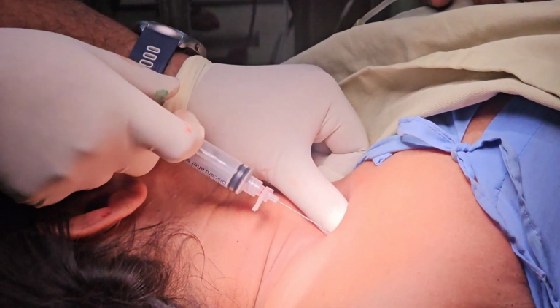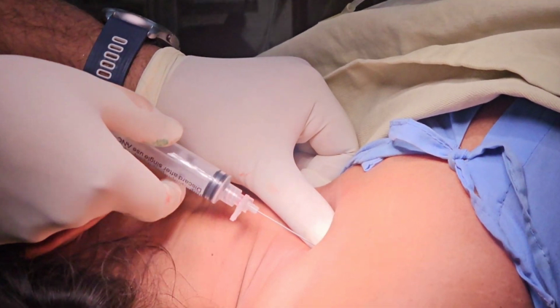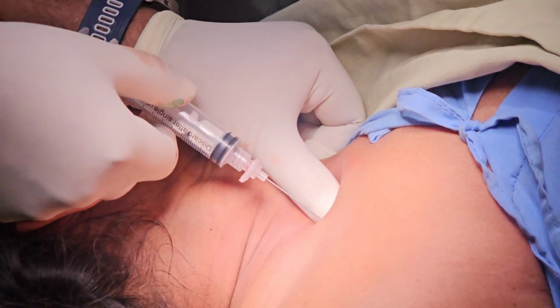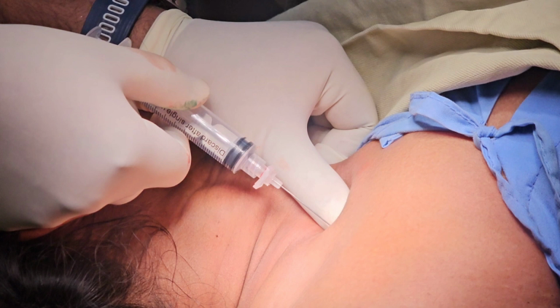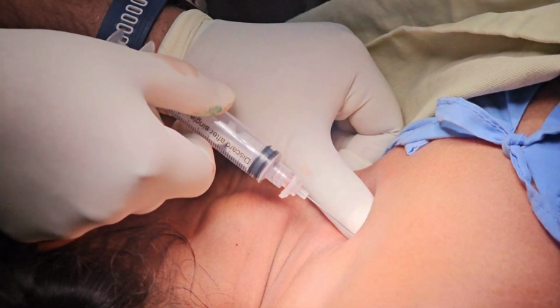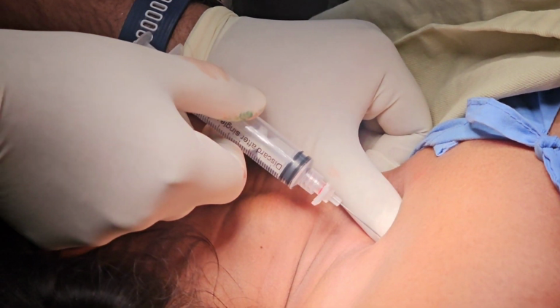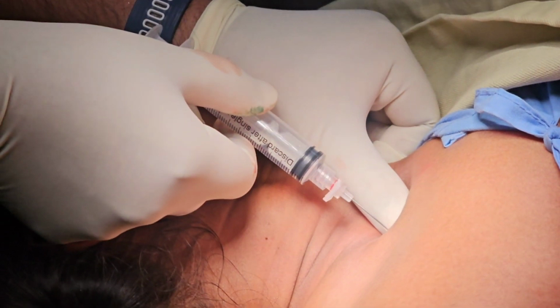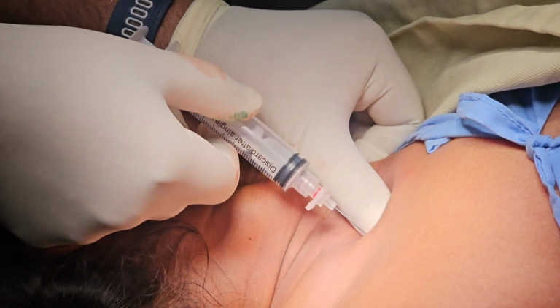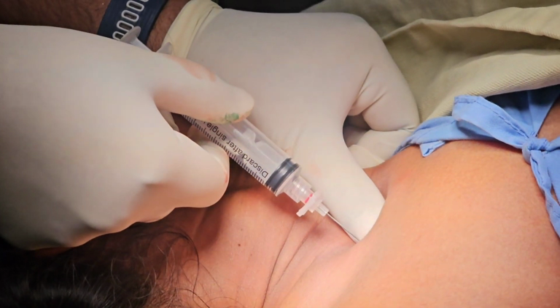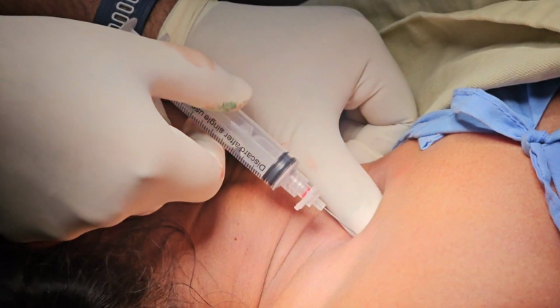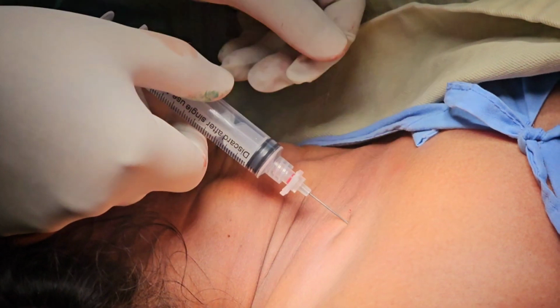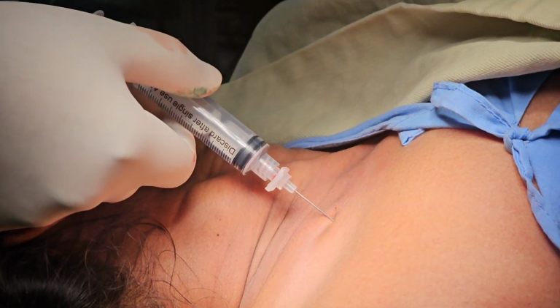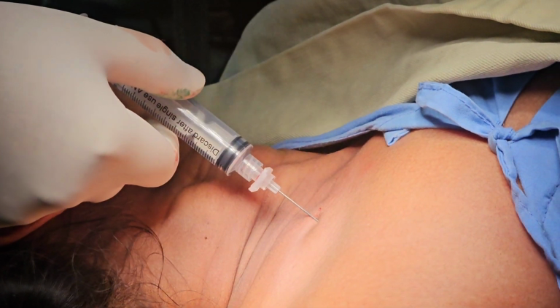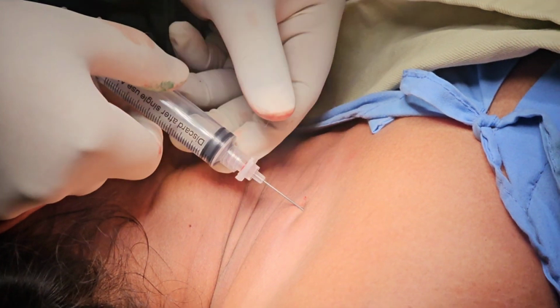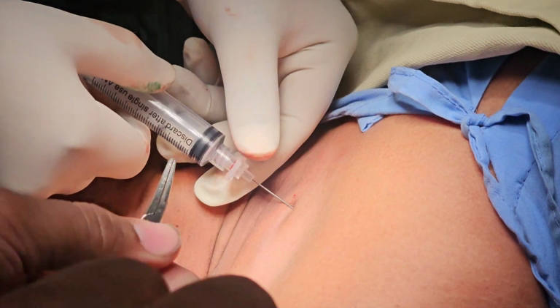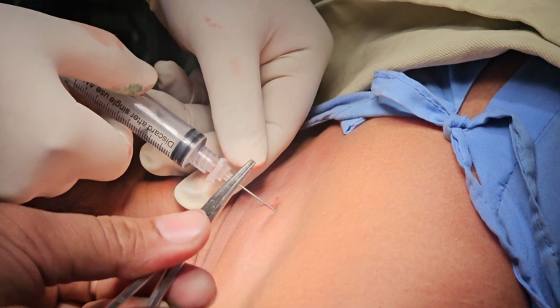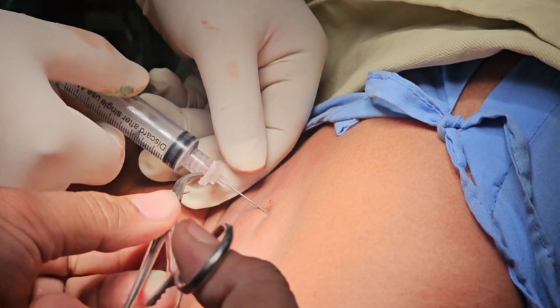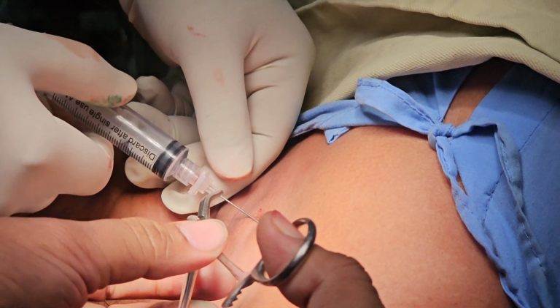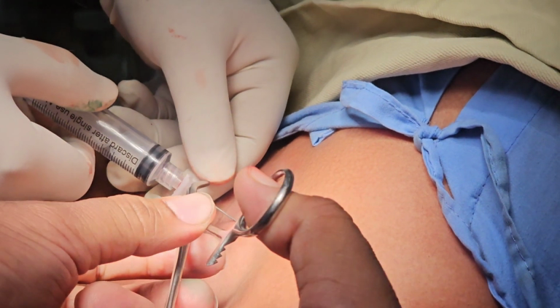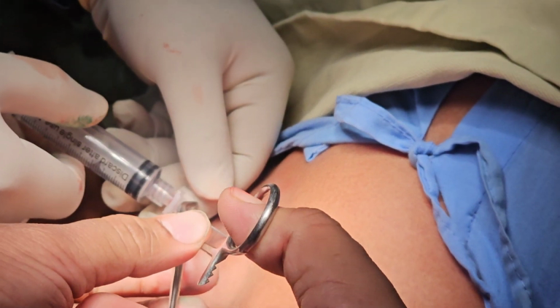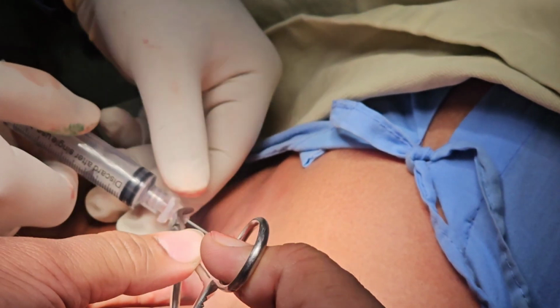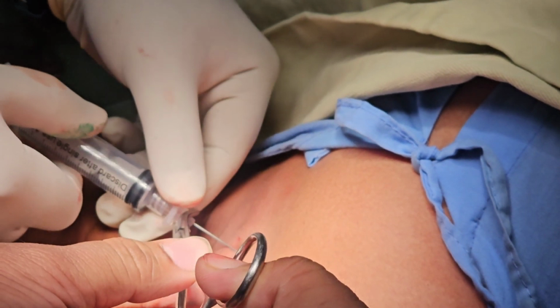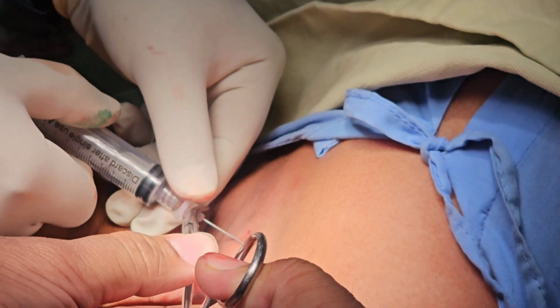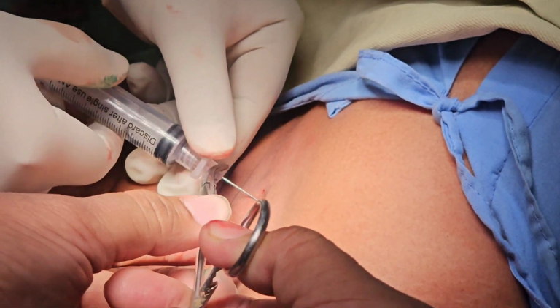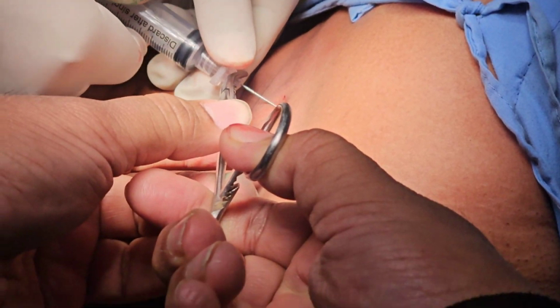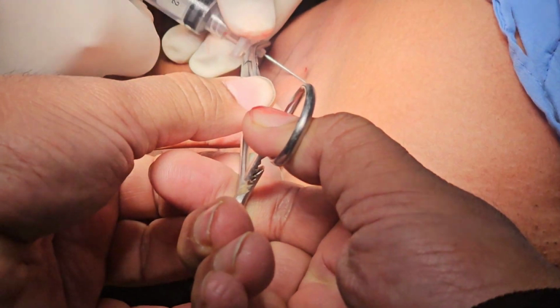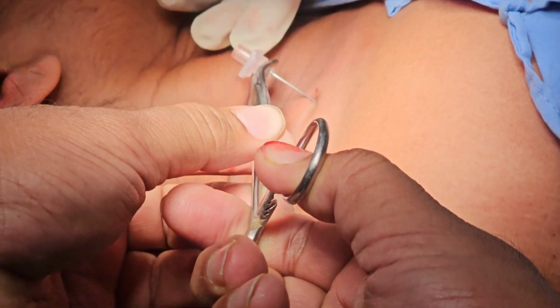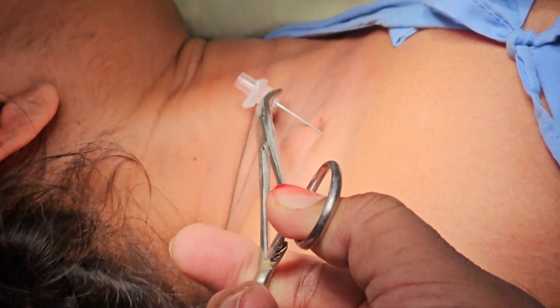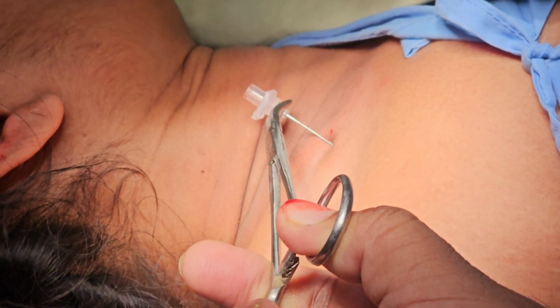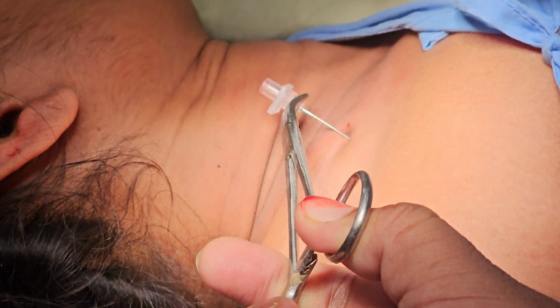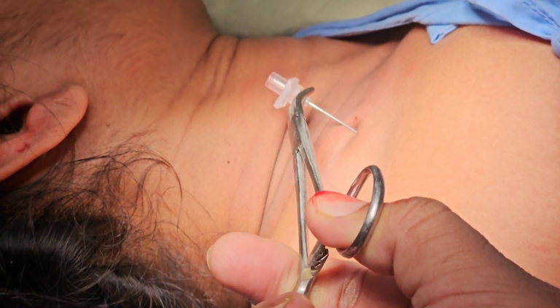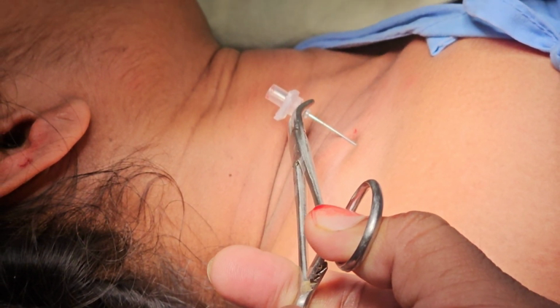This patient was given a supraclavicular approach of brachial plexus block for a fracture in the shaft of the ulna. Here we use the landmark technique, and the landmarks were the medial head and the lateral head of the sternocleidomastoid.